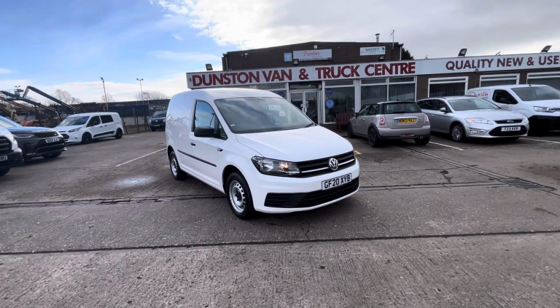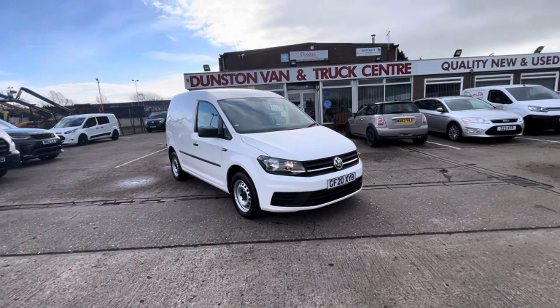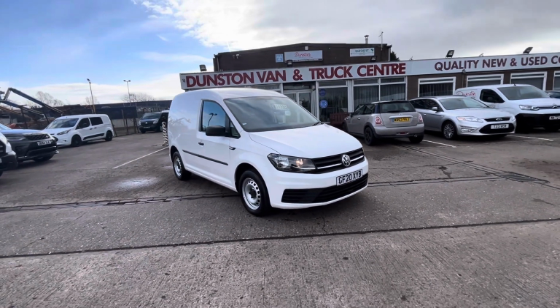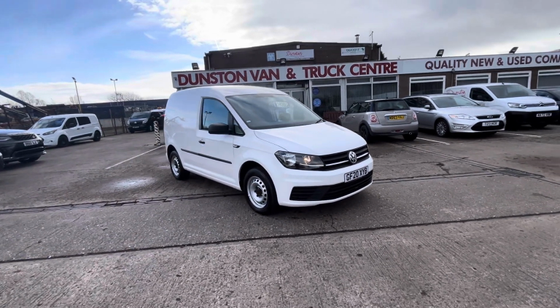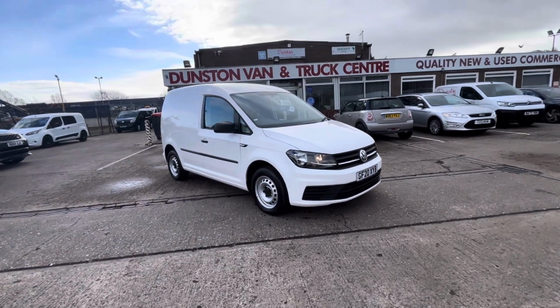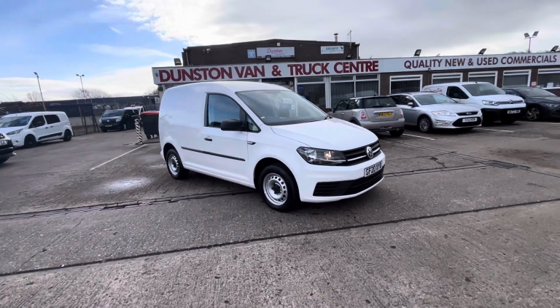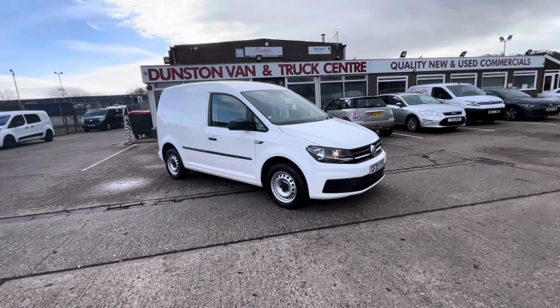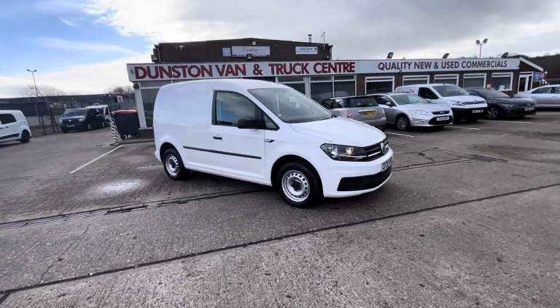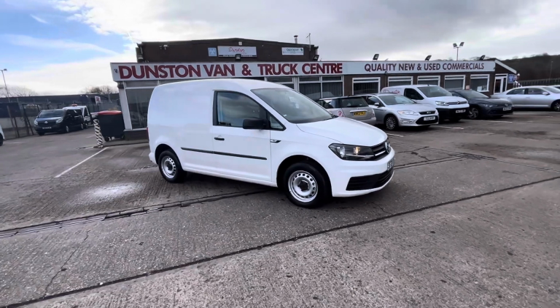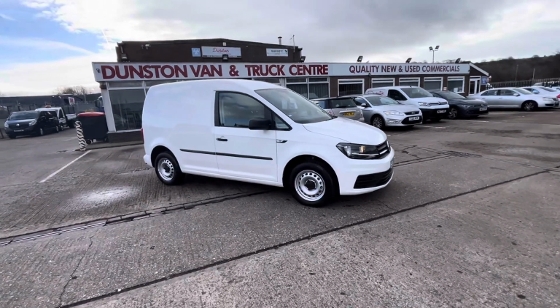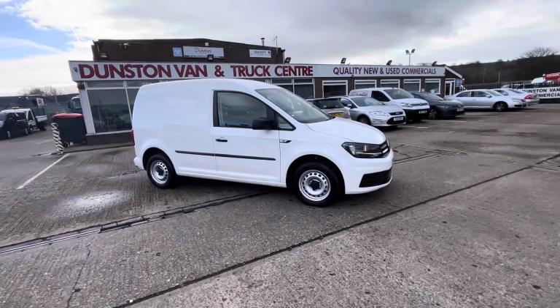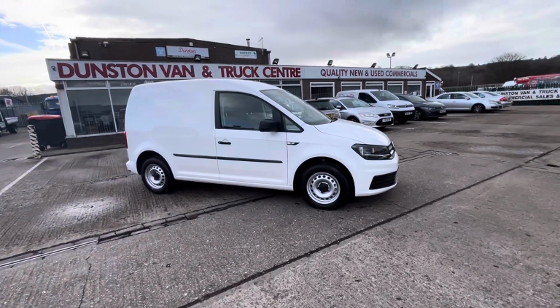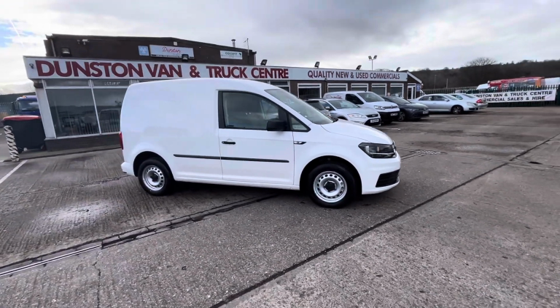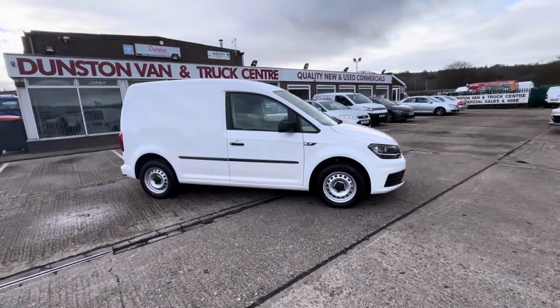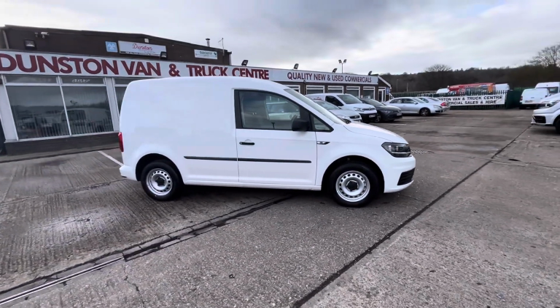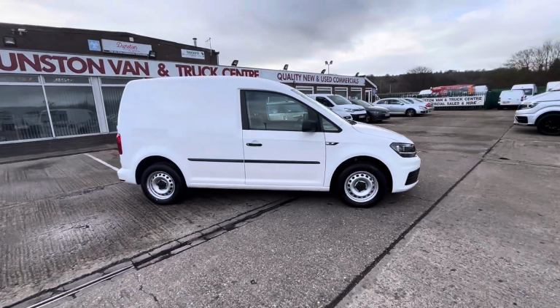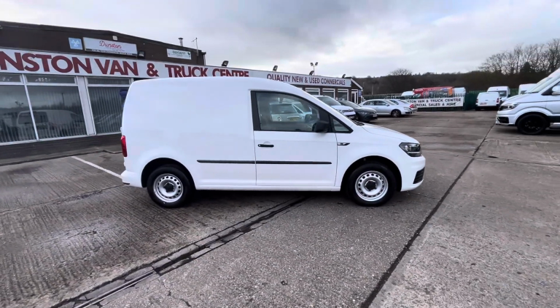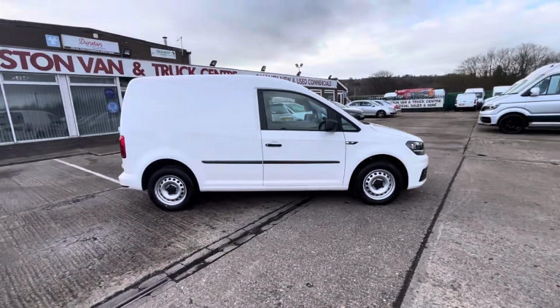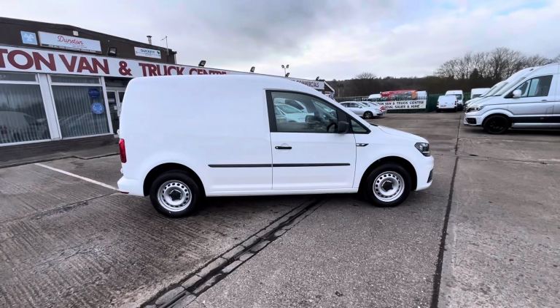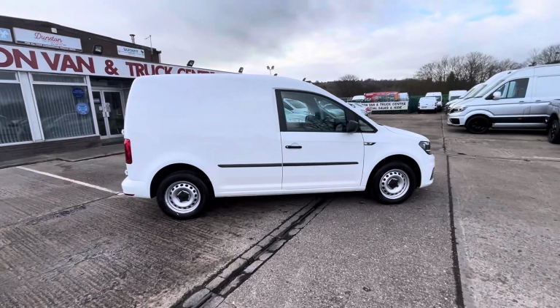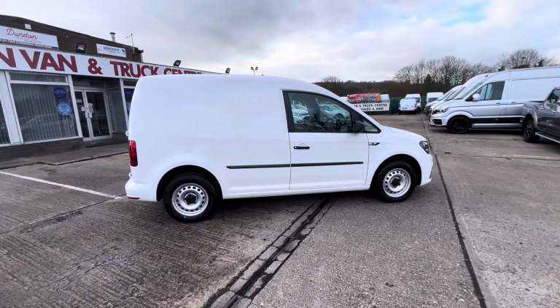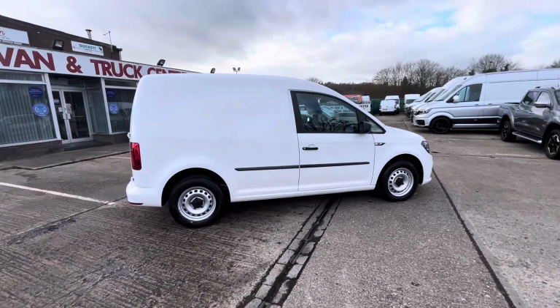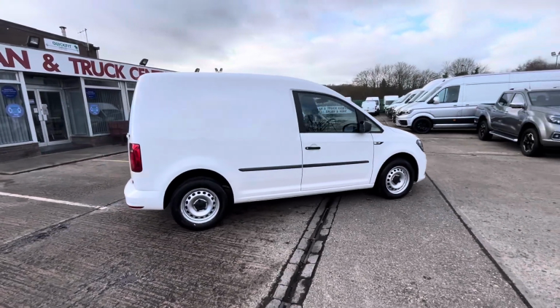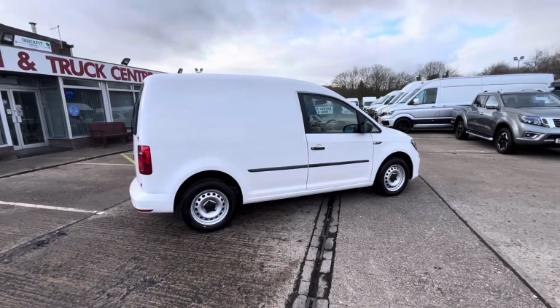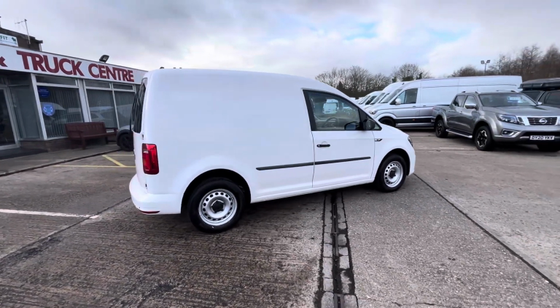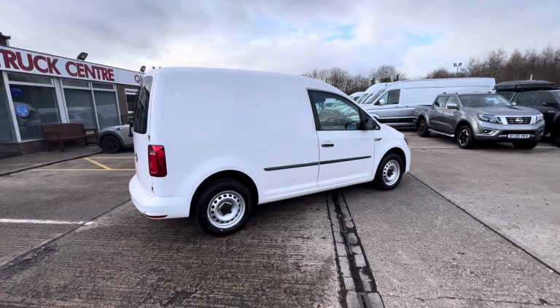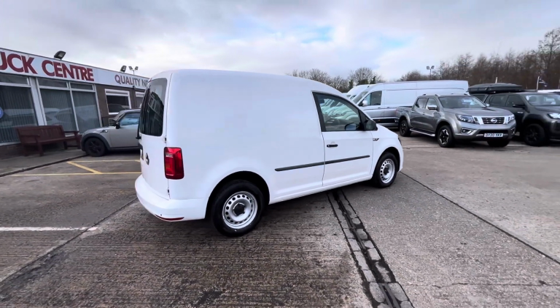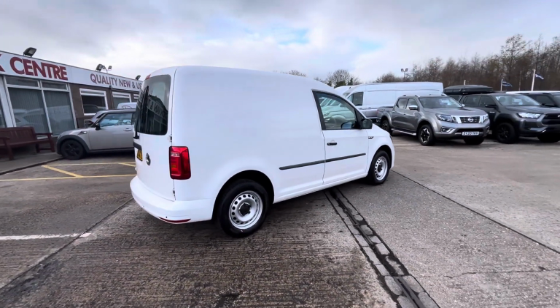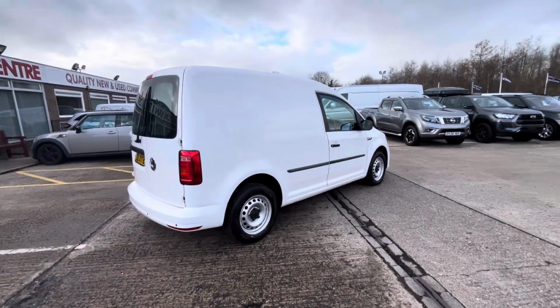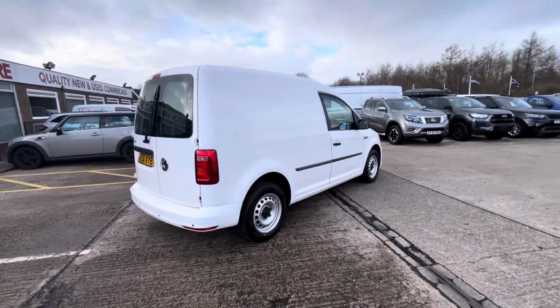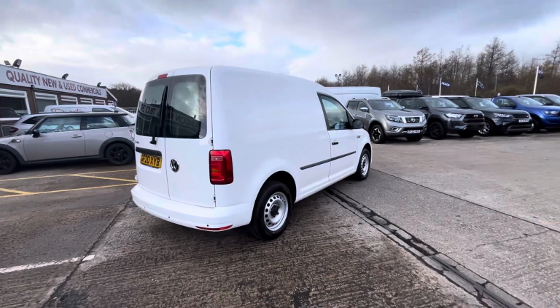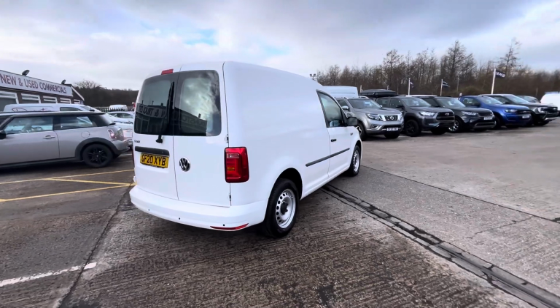Good morning. 2020 20-plate Volkswagen Caddy, this is a Start Line model, 2-litre TDI, 102 PS. It's a one-owner vehicle from new, and the vehicle has just been fully colour-coded on the bumpers.